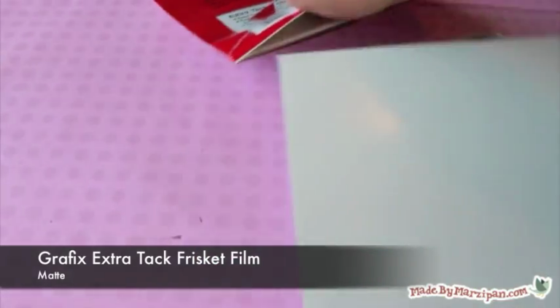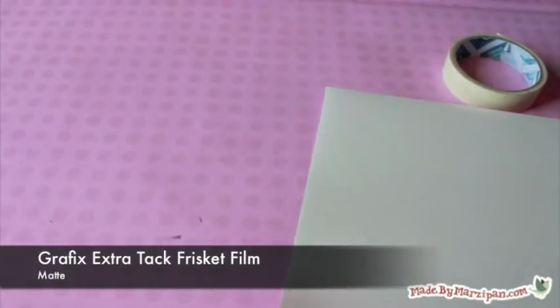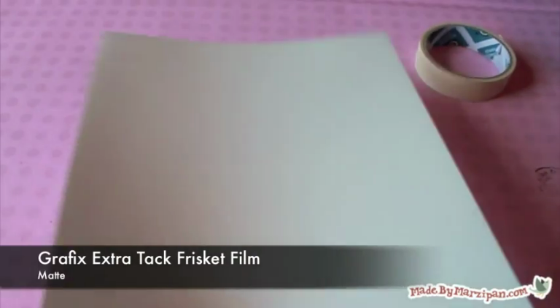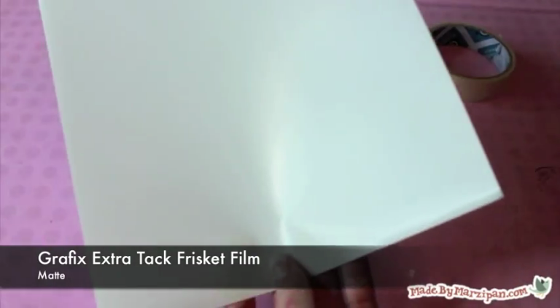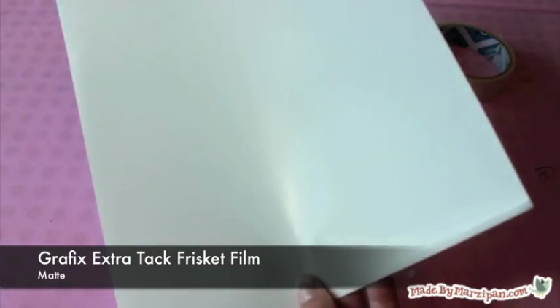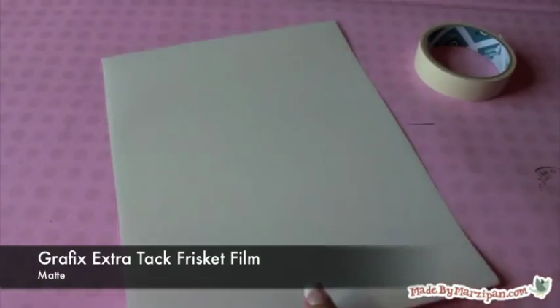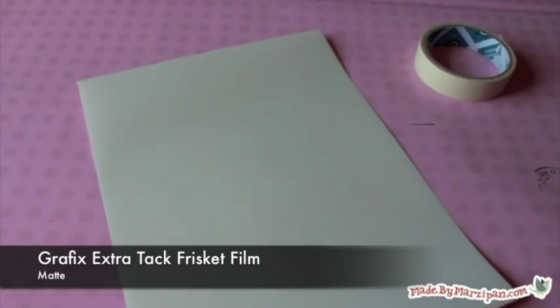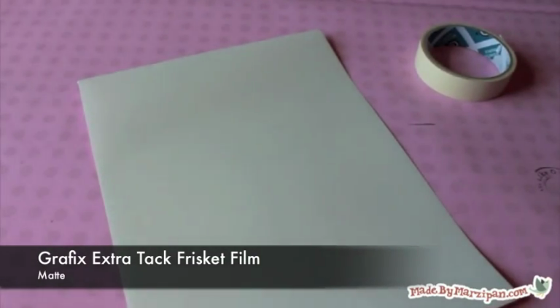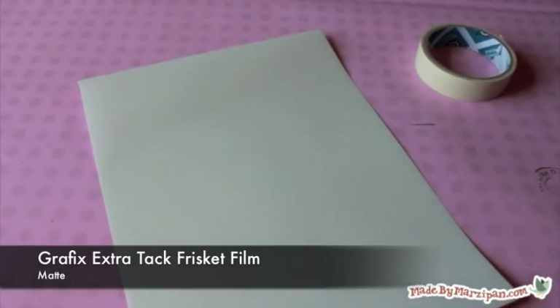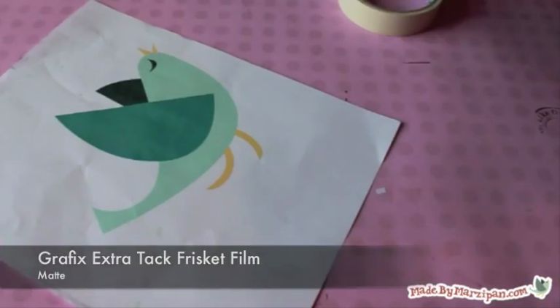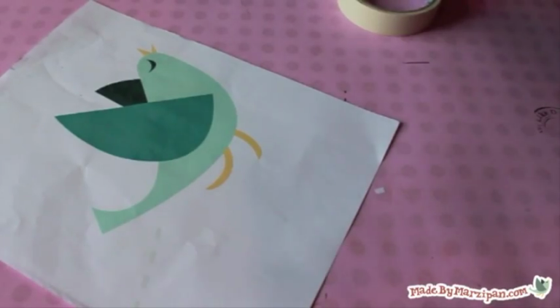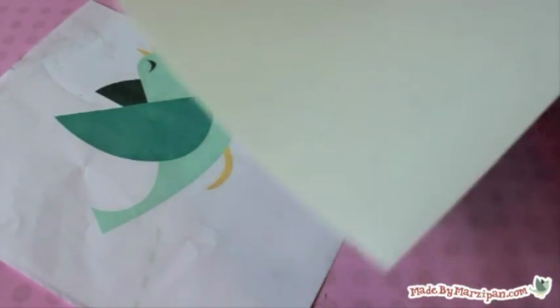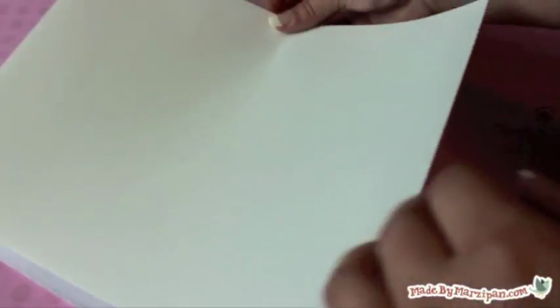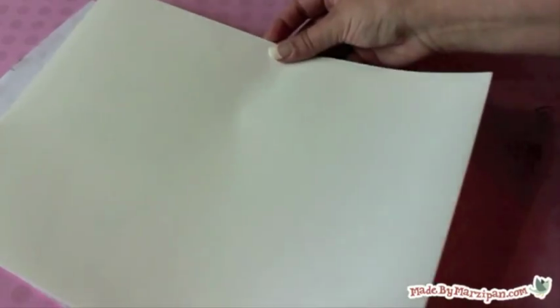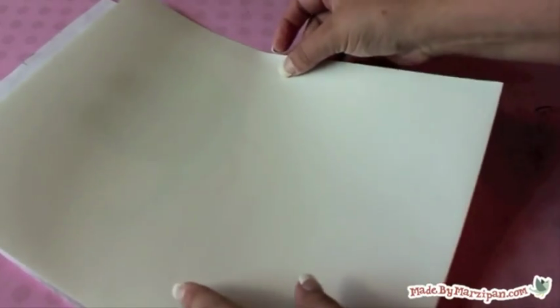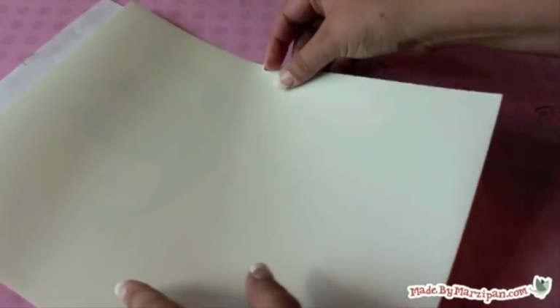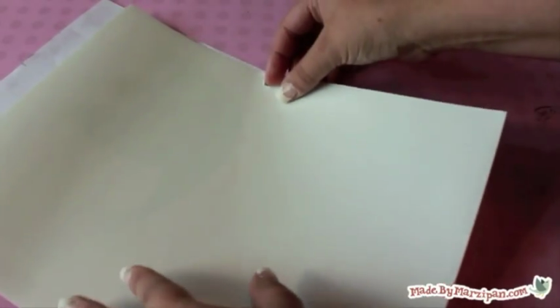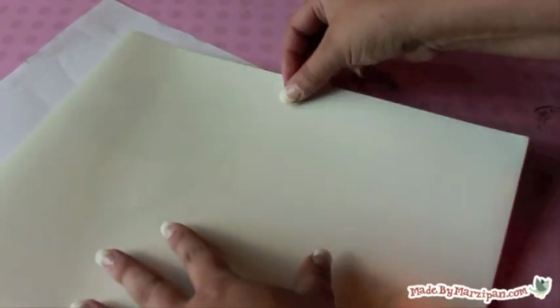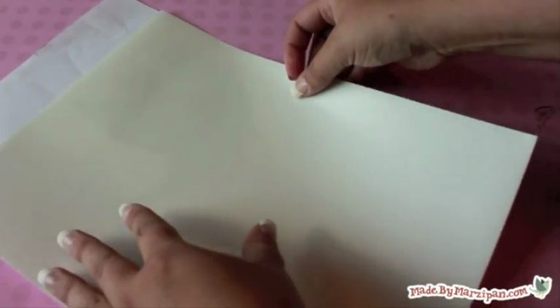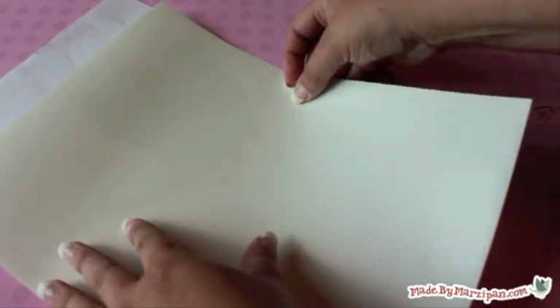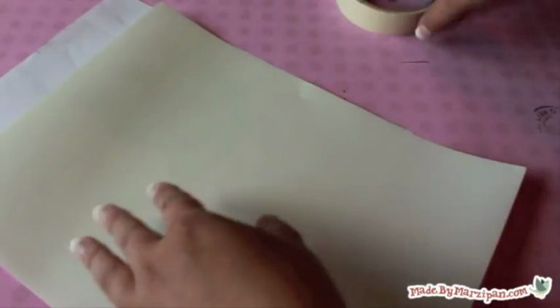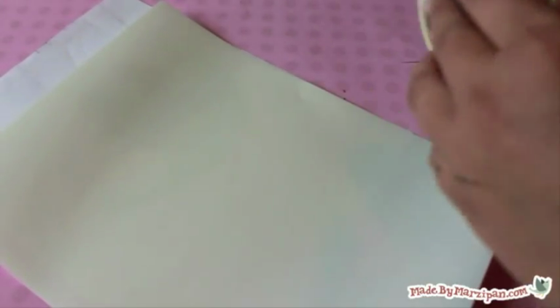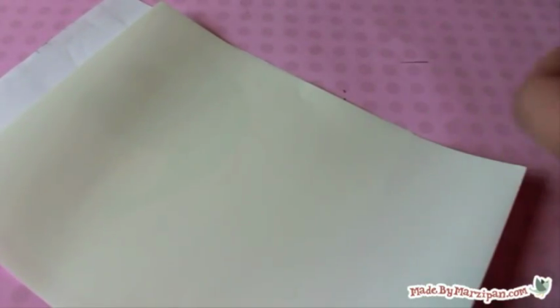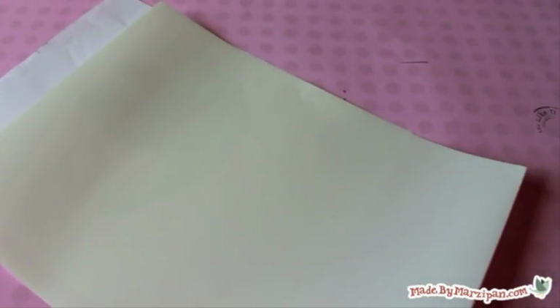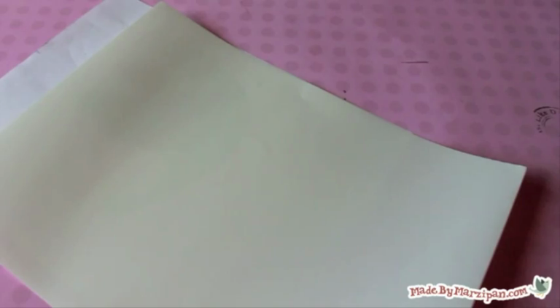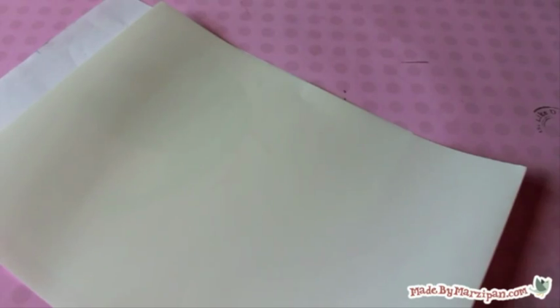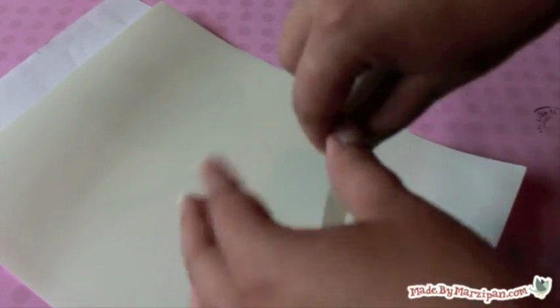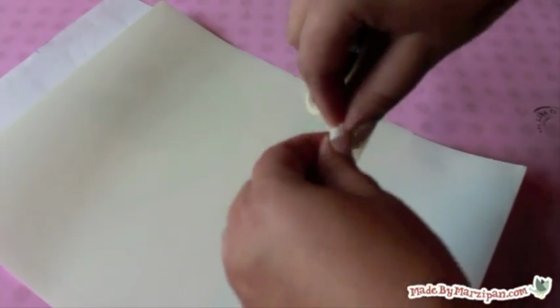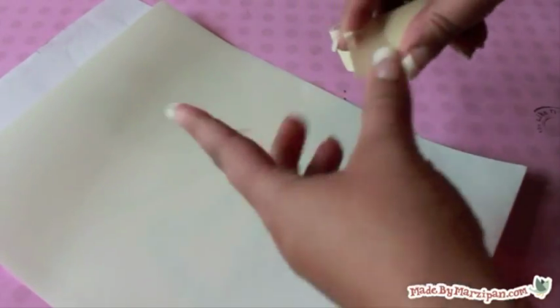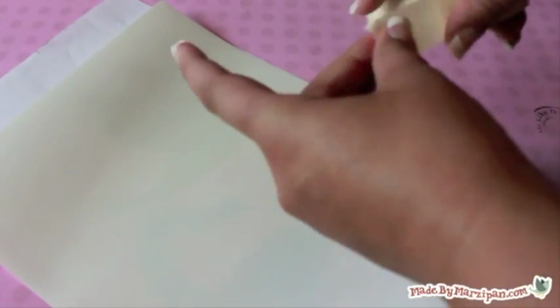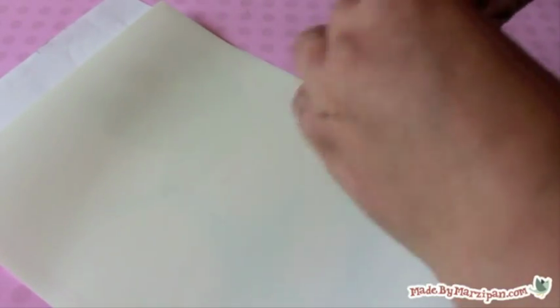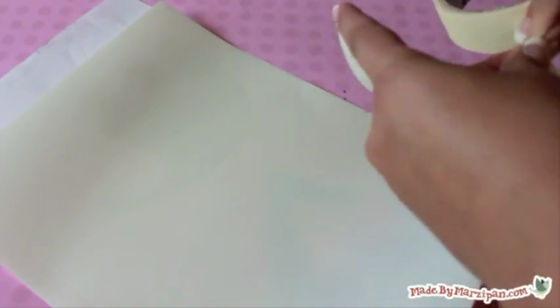Then I remembered I had a package of Frisket Film made by Graphics. It's a self-adhesive film that is made for masking. It has a strong seal, but it's easy to remove without leaving any residue behind. I used the extra tack matte film.